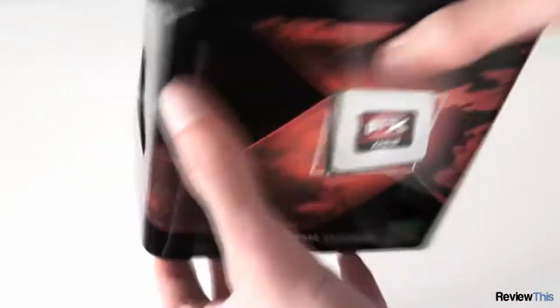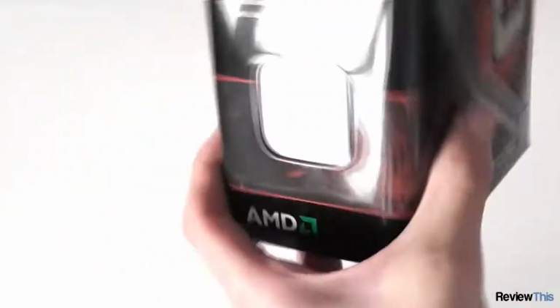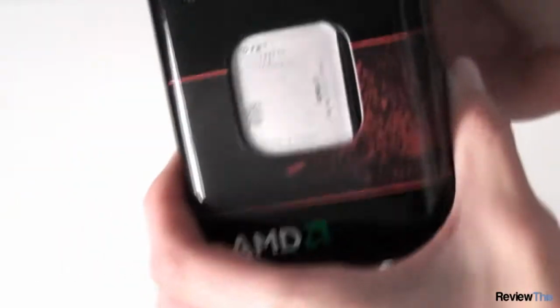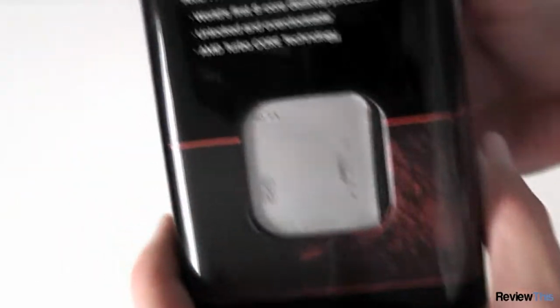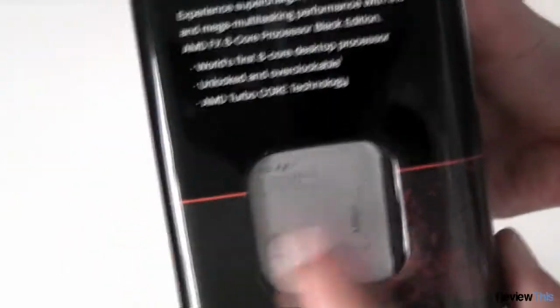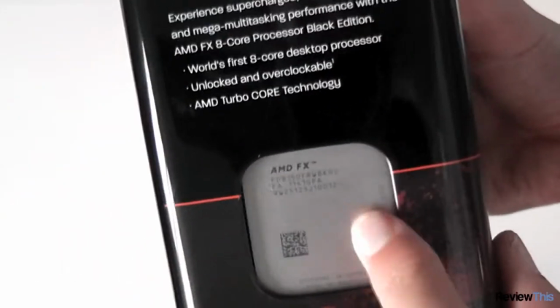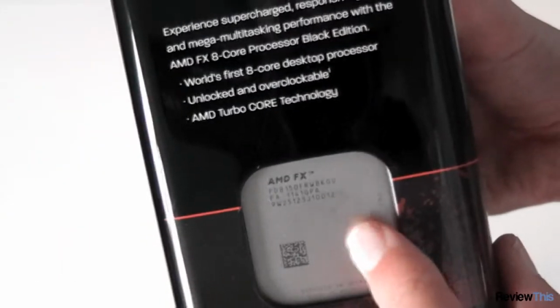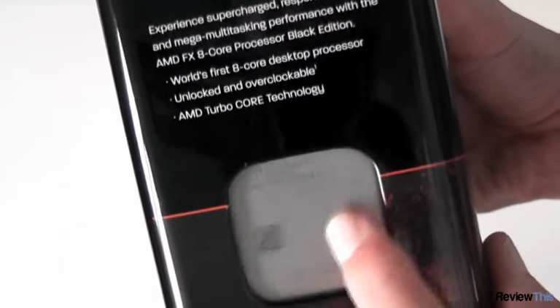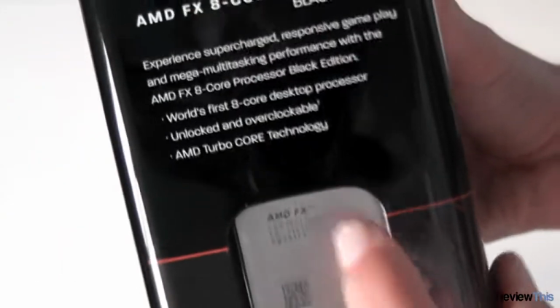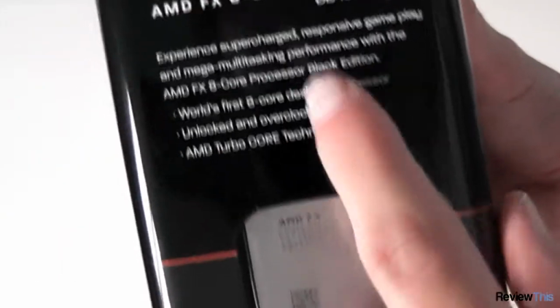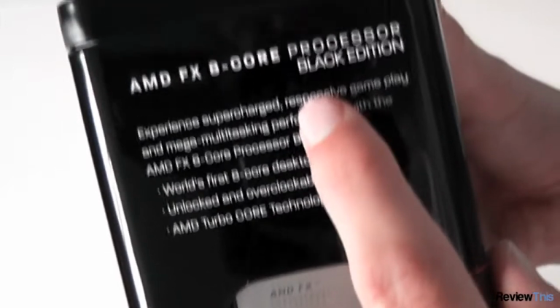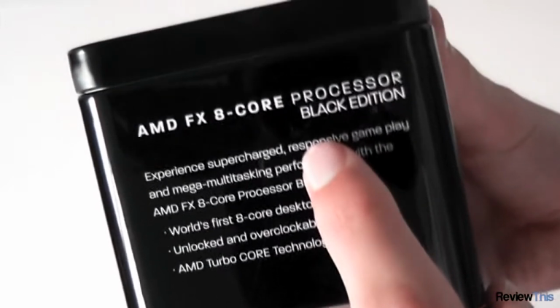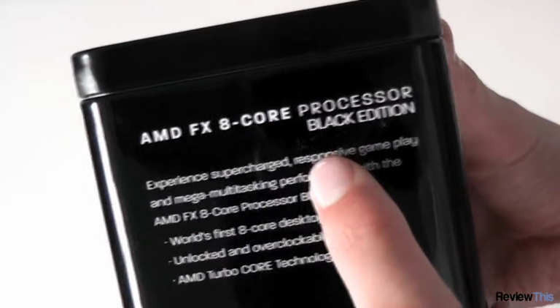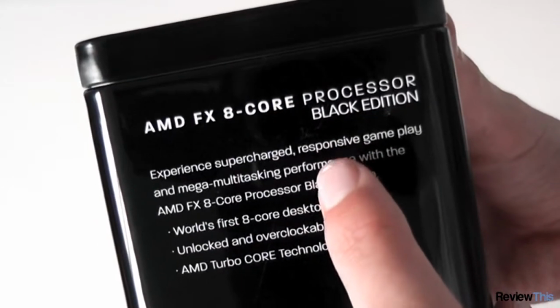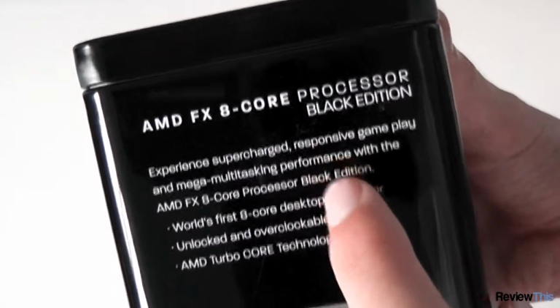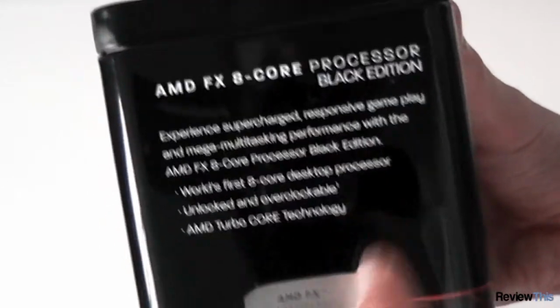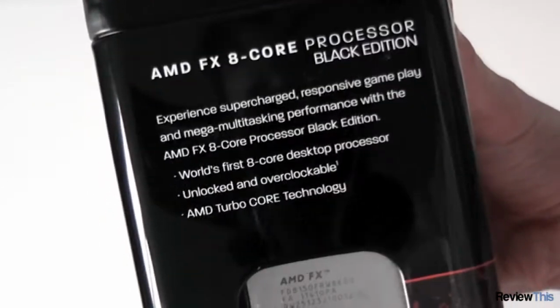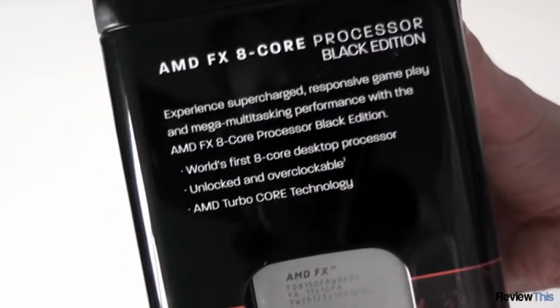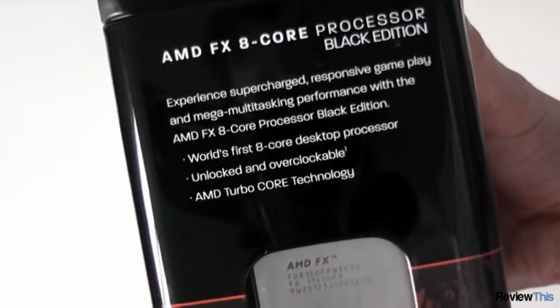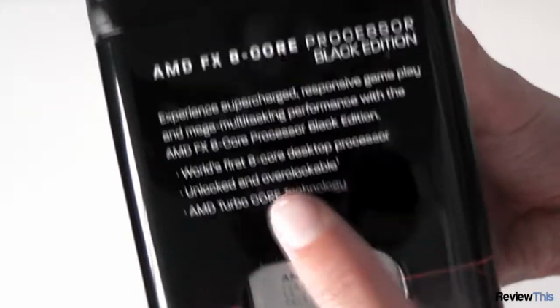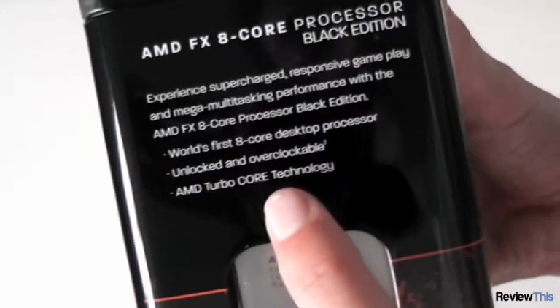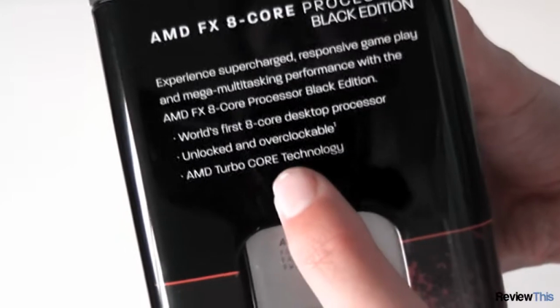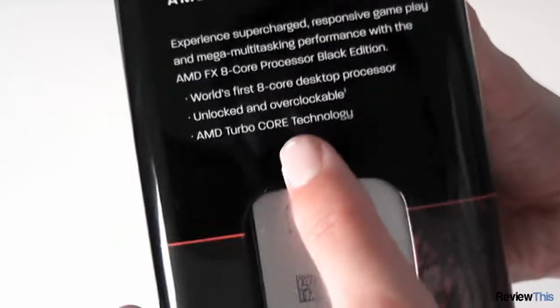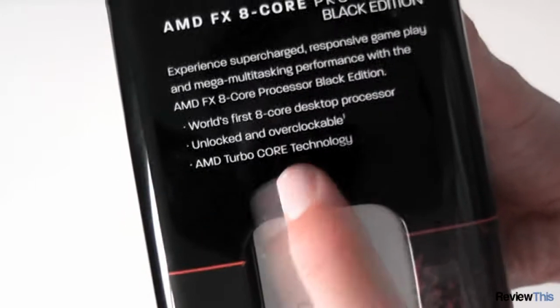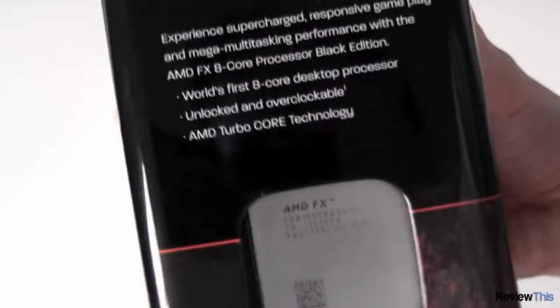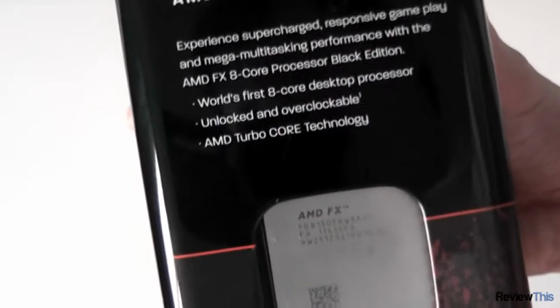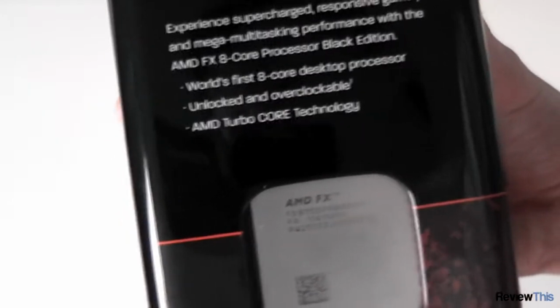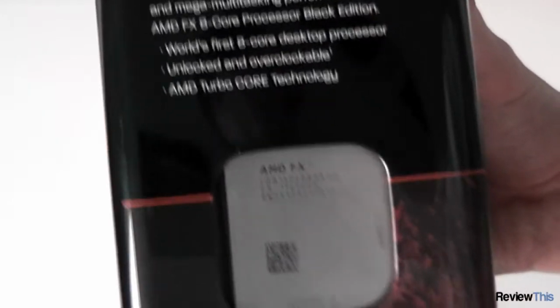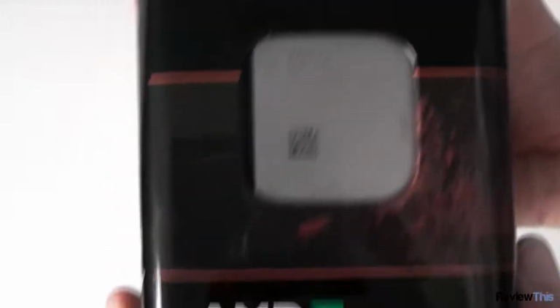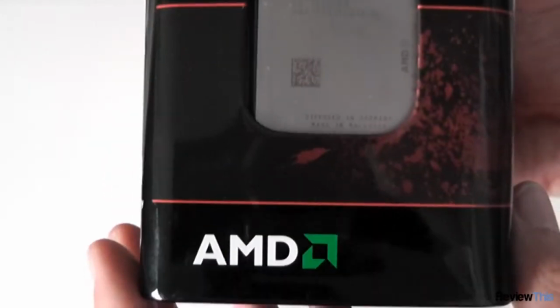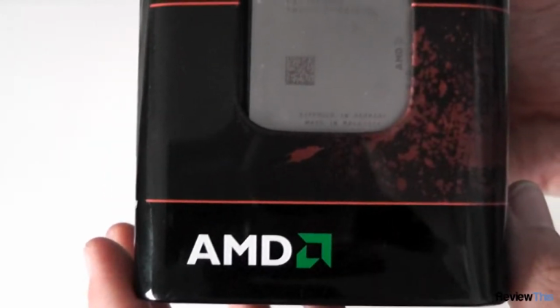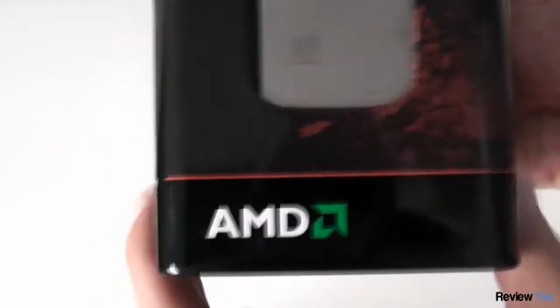On this side we can see the processor itself through little holes — quite loose in there. FX-8-core processor, black edition, with some information about it. And you've got Turbo Core, which basically overclocks on demand, a bit like Intel's Turbo Boost. AMD logo down there.